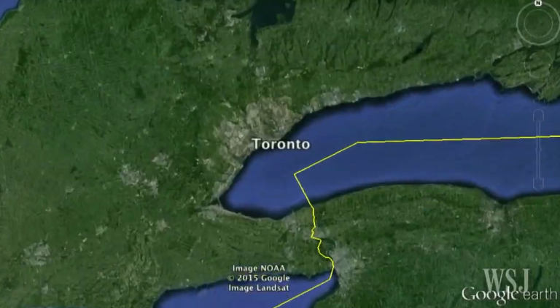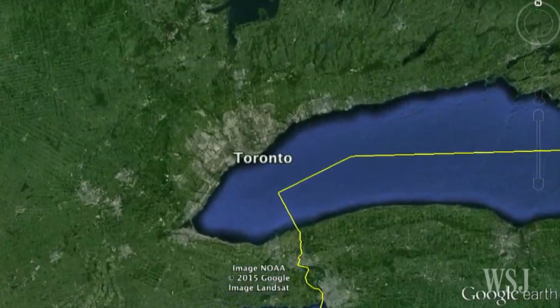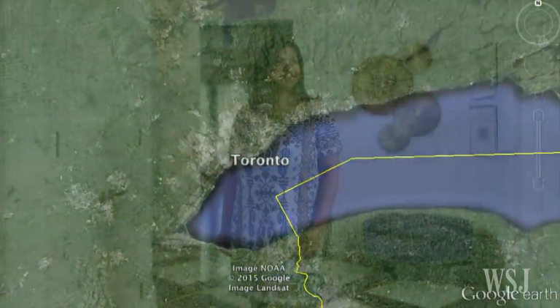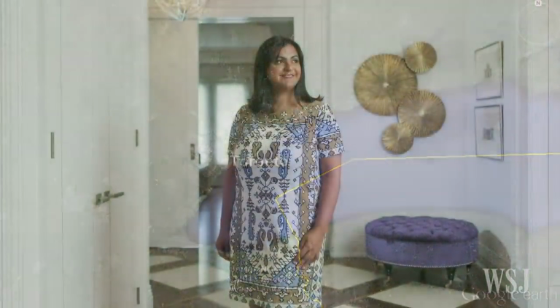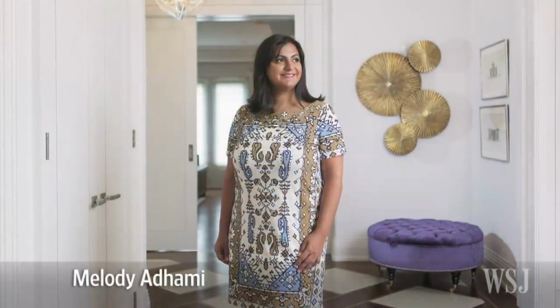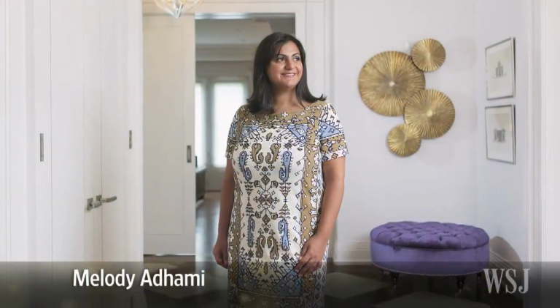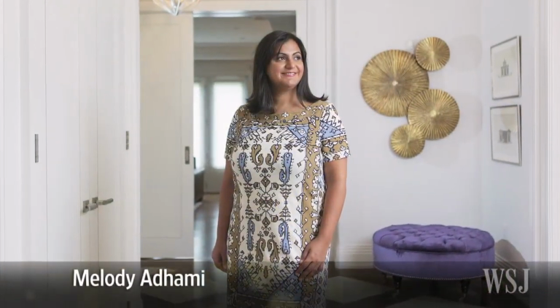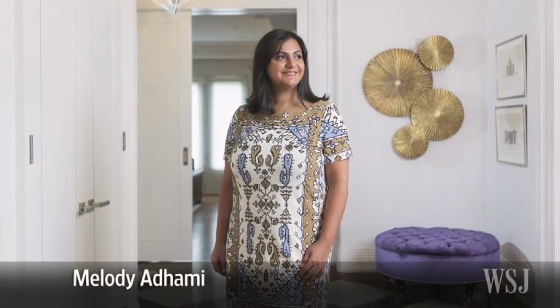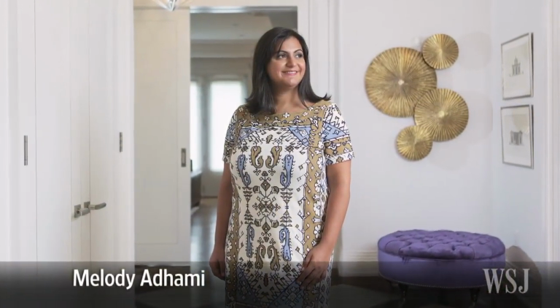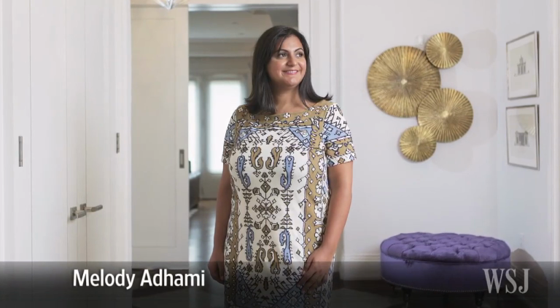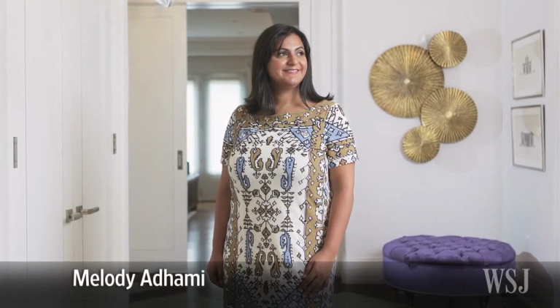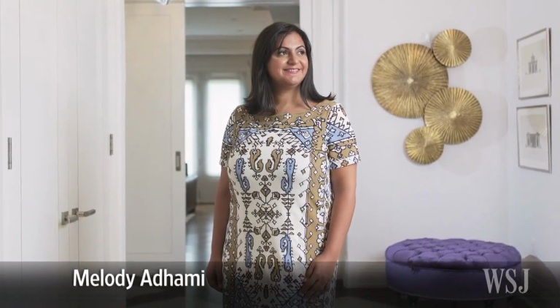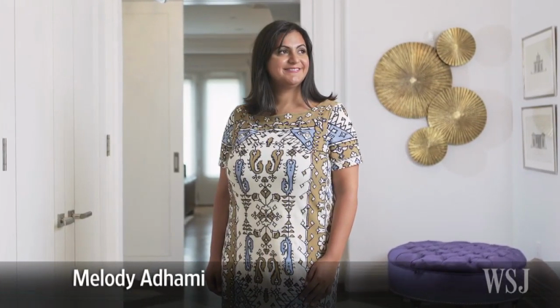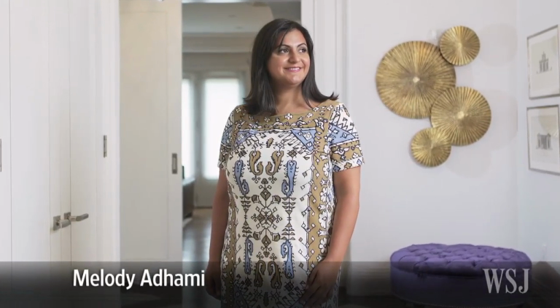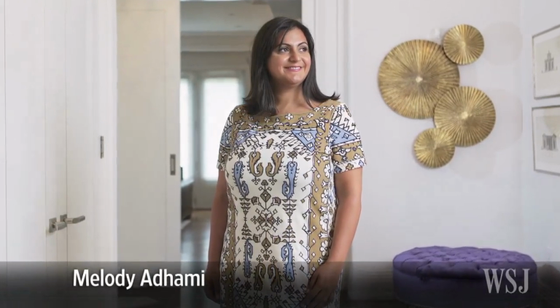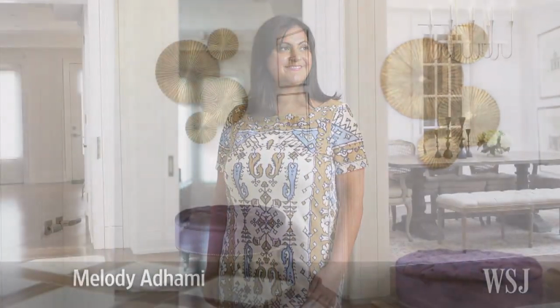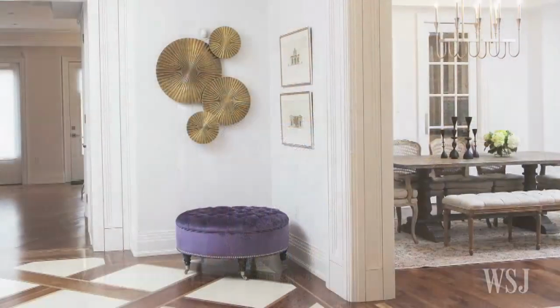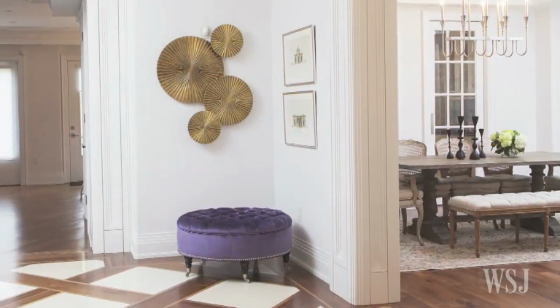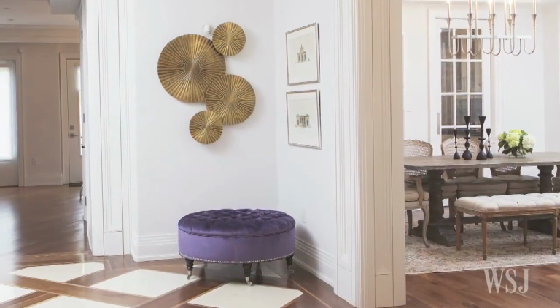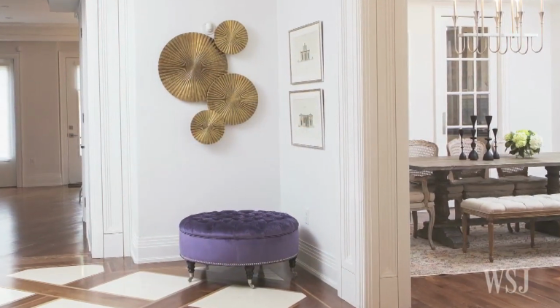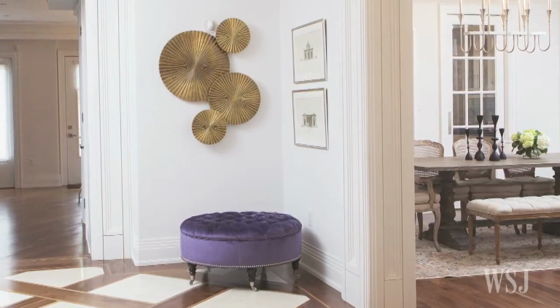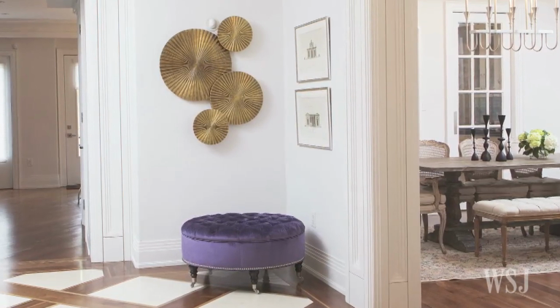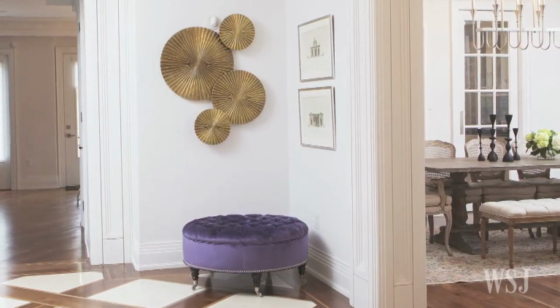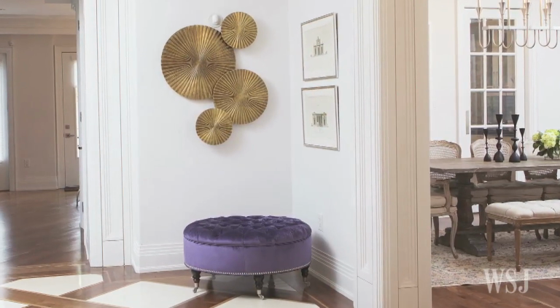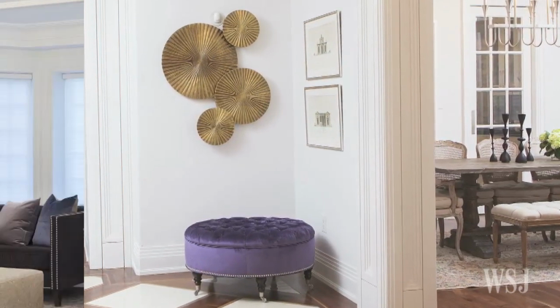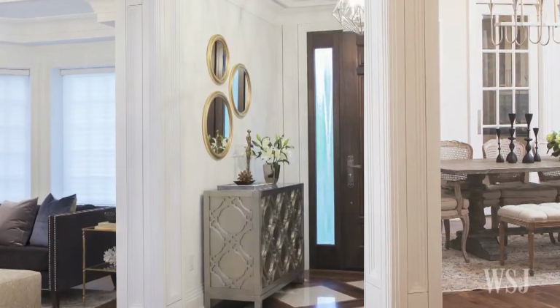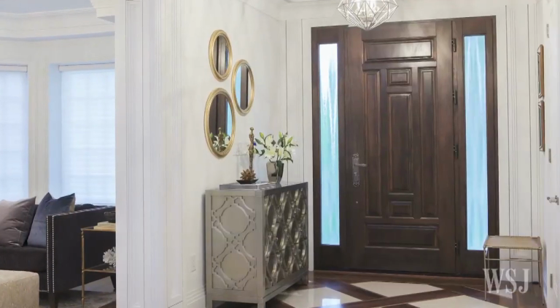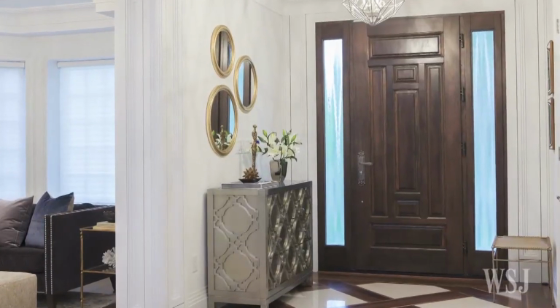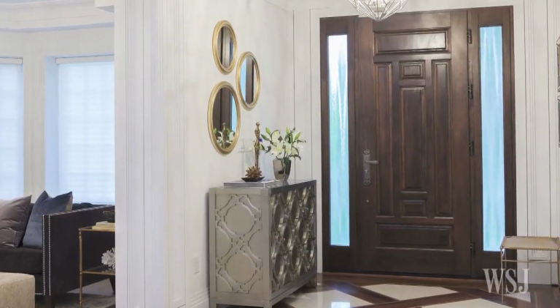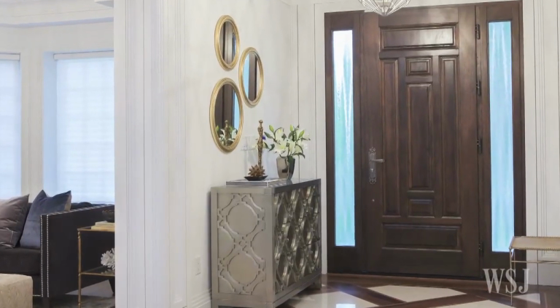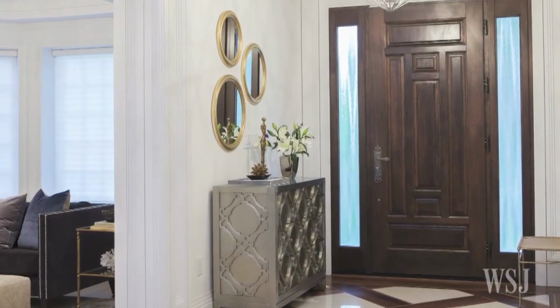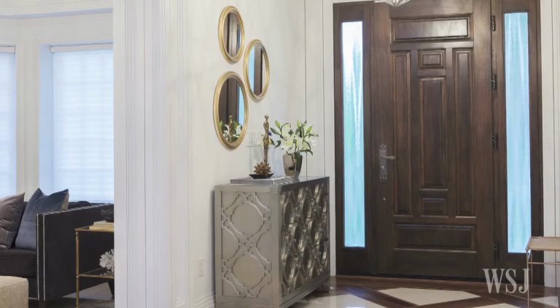In Toronto, Melody Adami says the foyer in her home is the one room that's off-limits to her two young children. The space has an oversized velvet ottoman and art created from metal discs, along with a console table for a wow factor when guests enter.